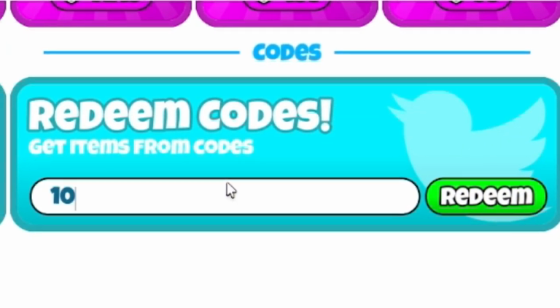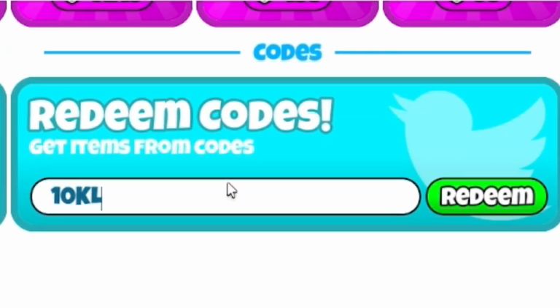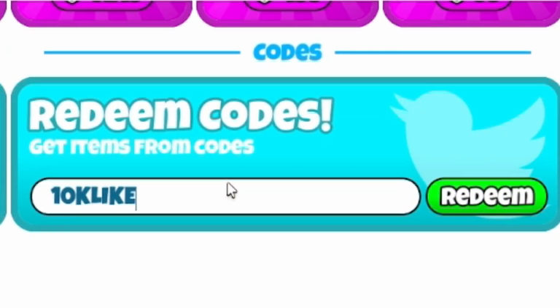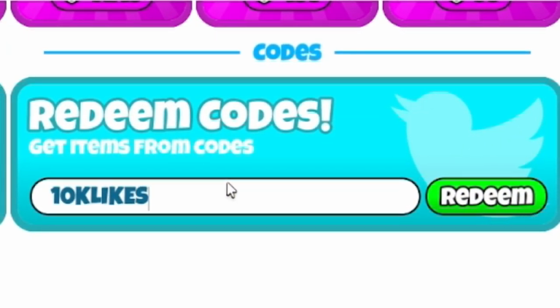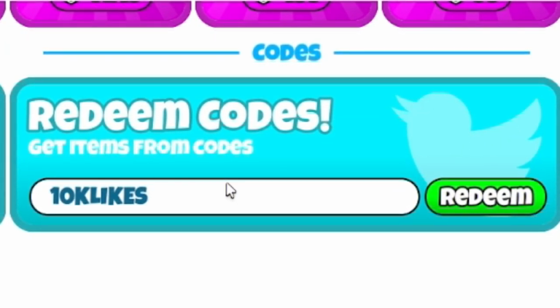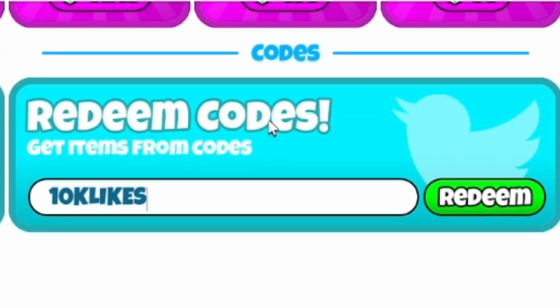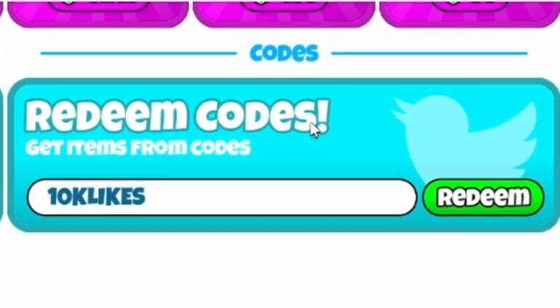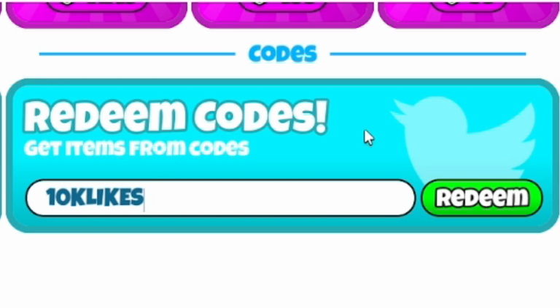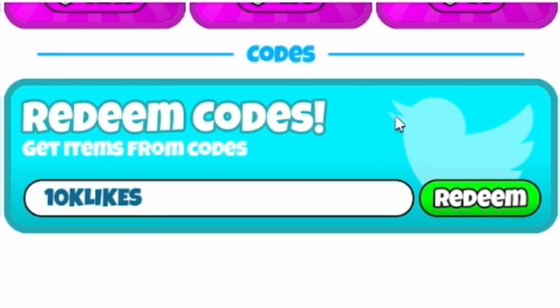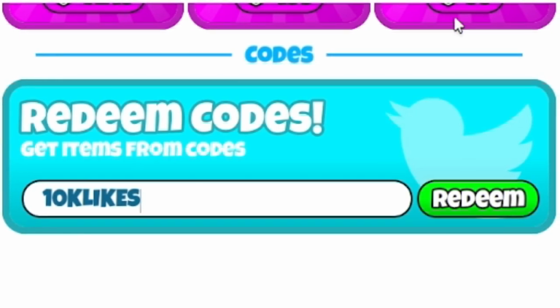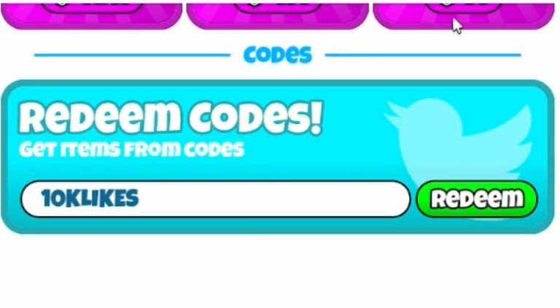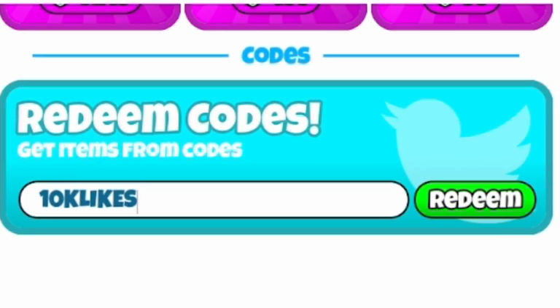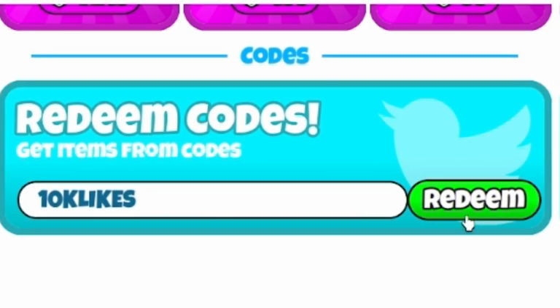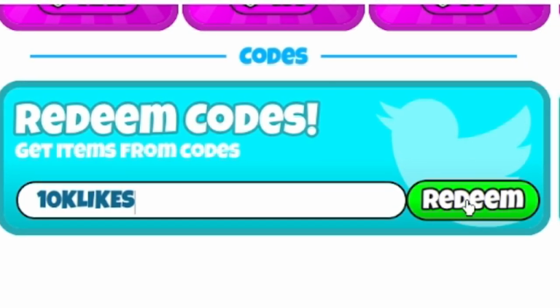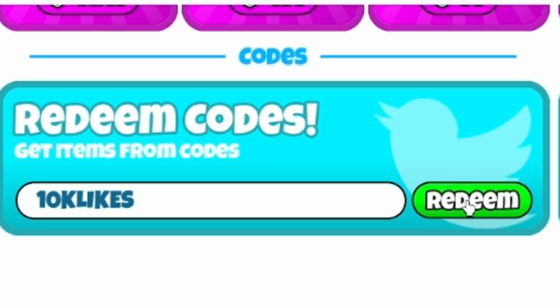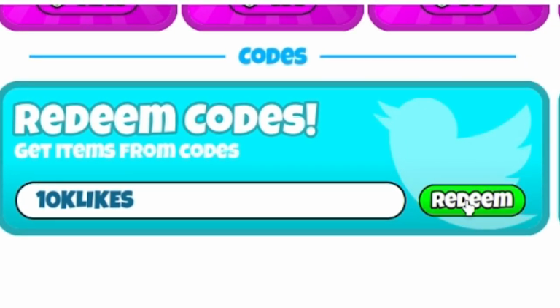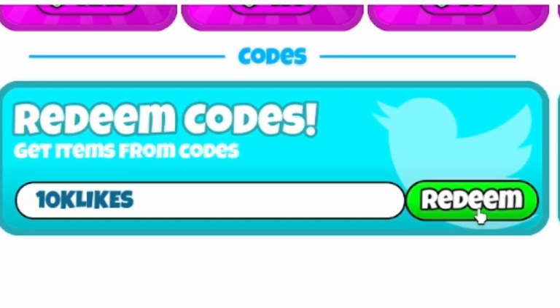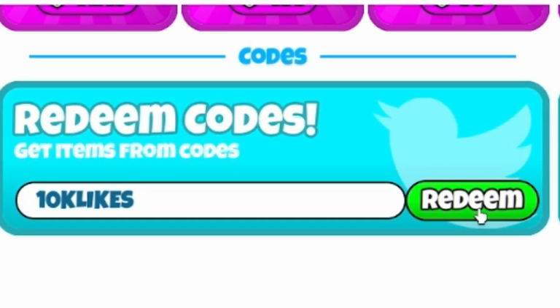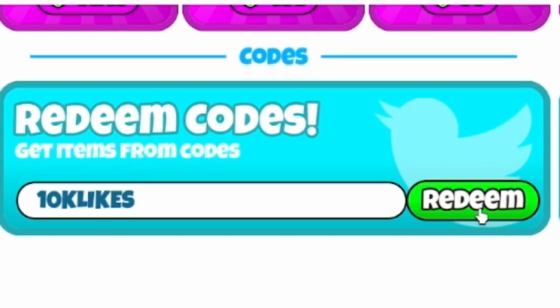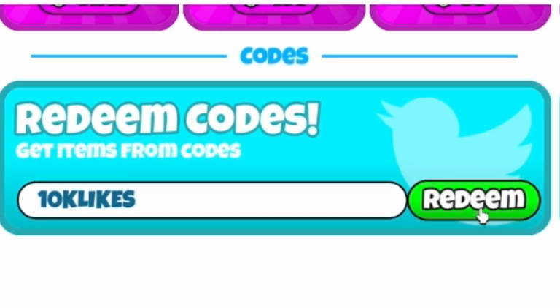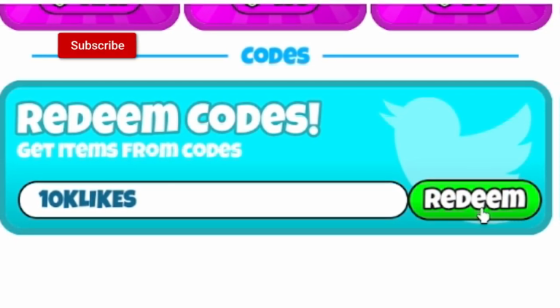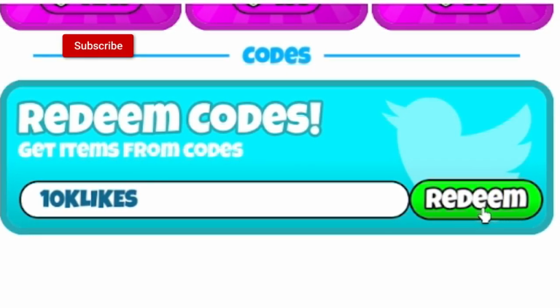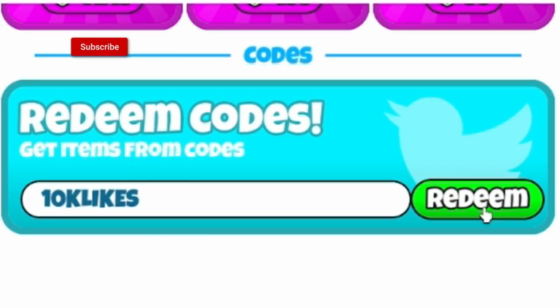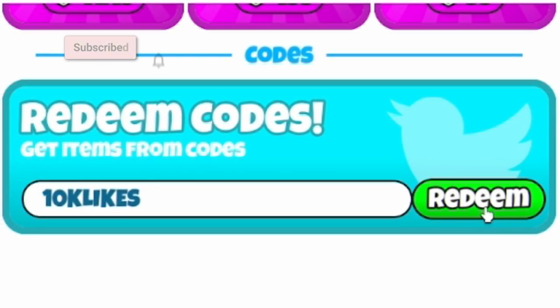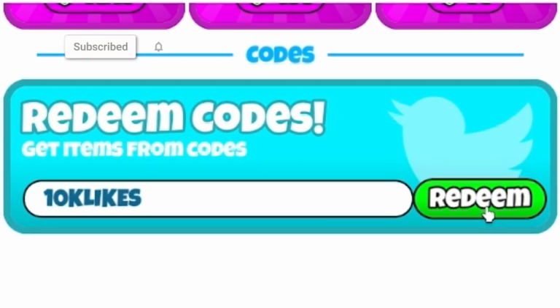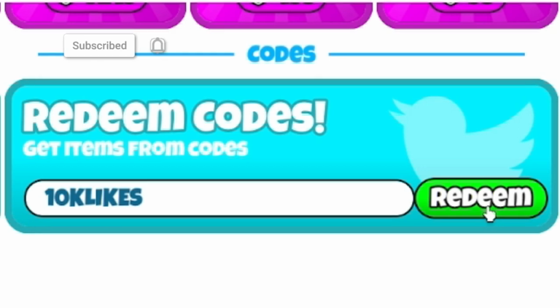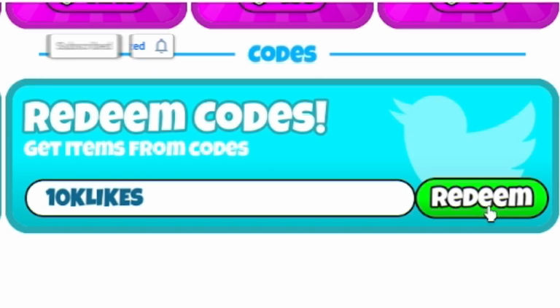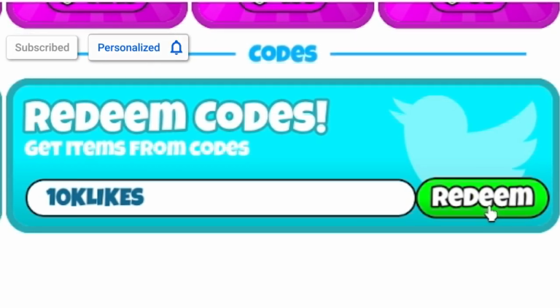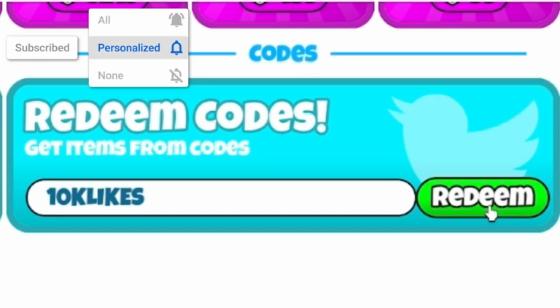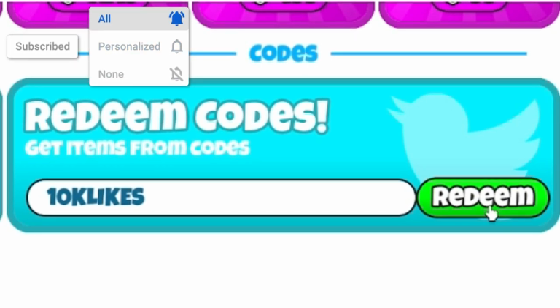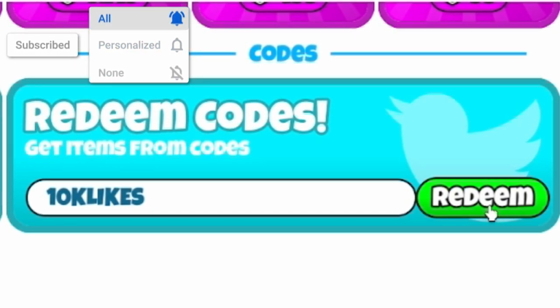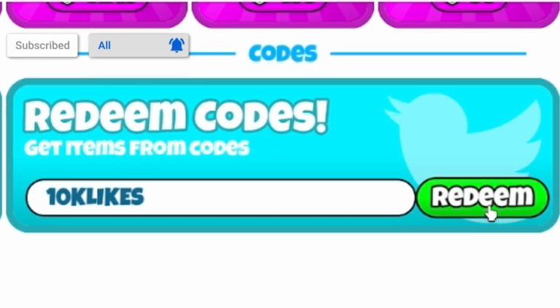The first code today is going to be '10klik' — that's 1, 0, k, l, i, k. Click on Redeem and enter it in. I've already redeemed this code.